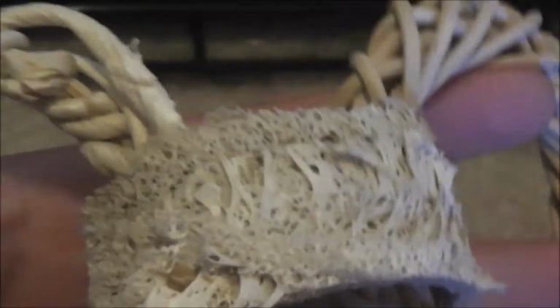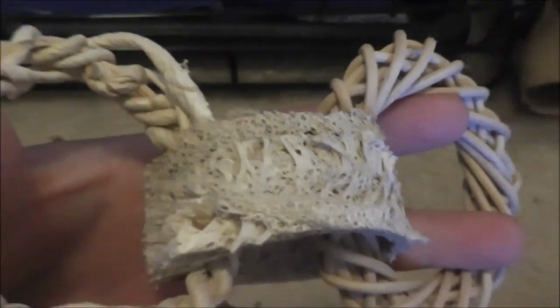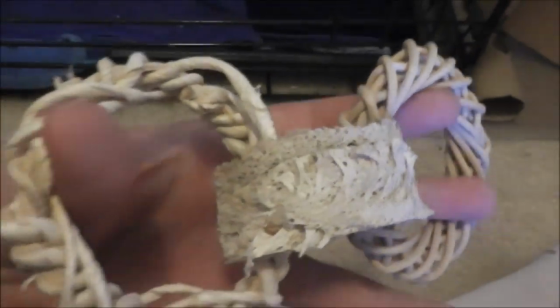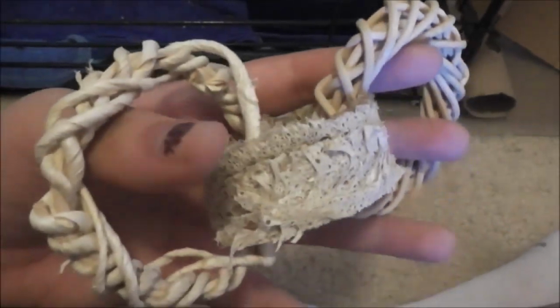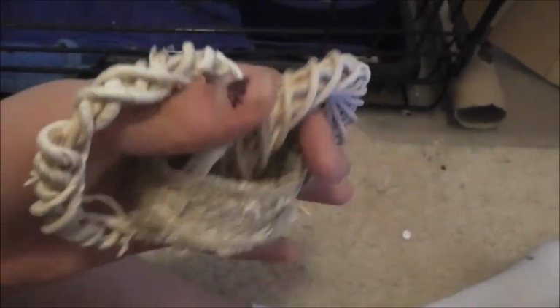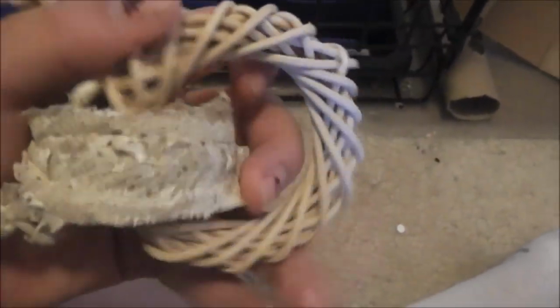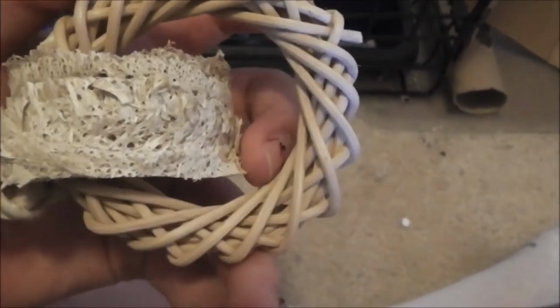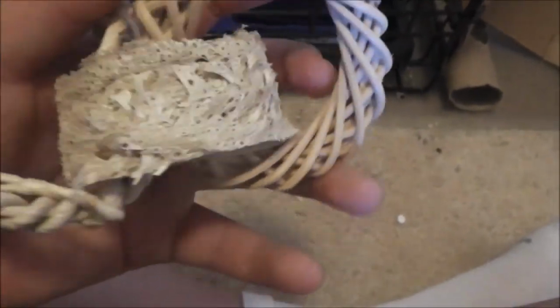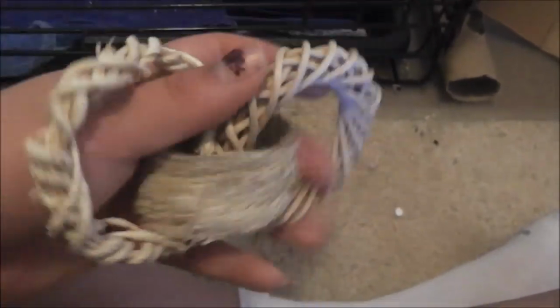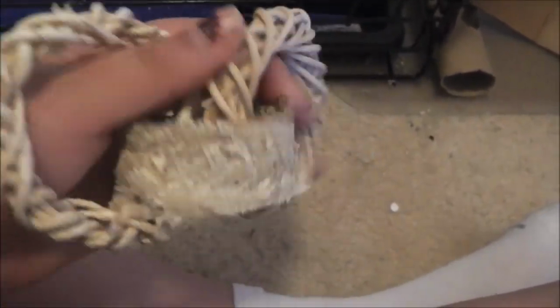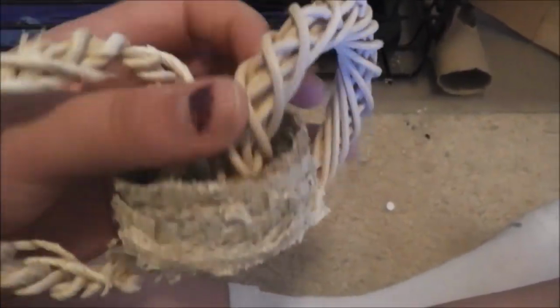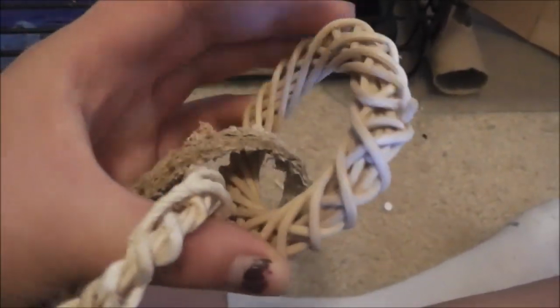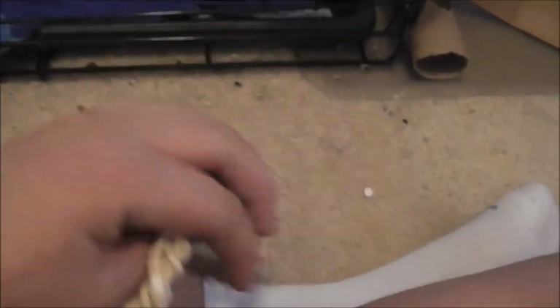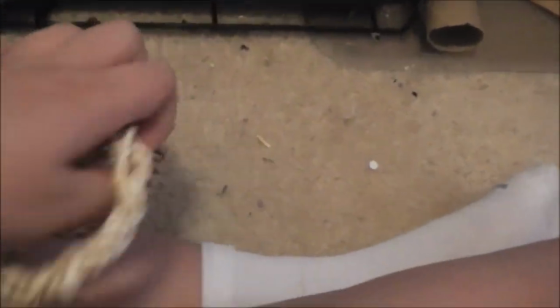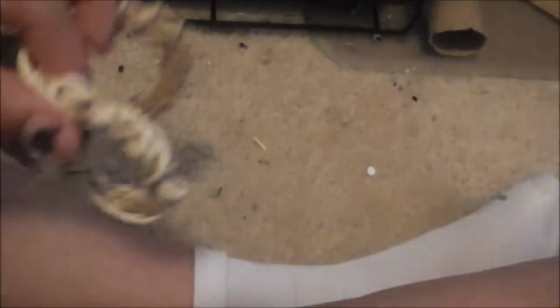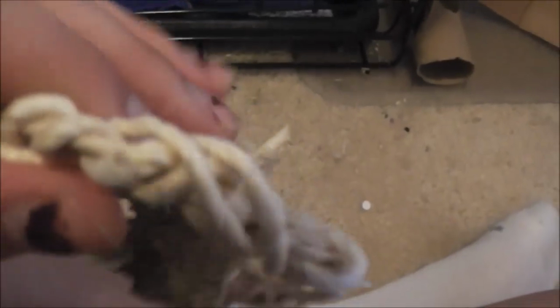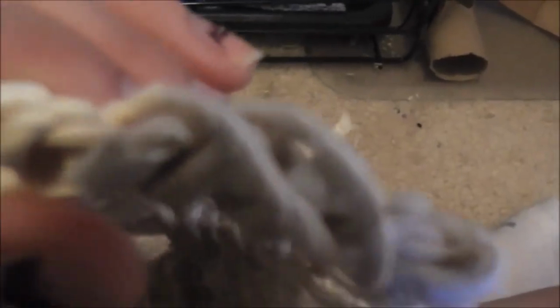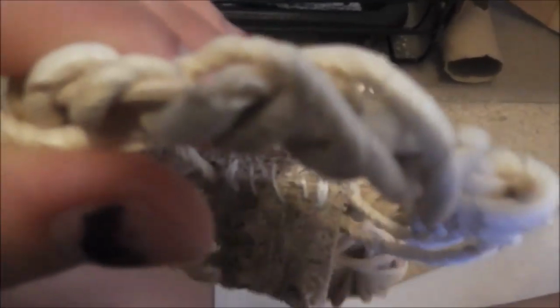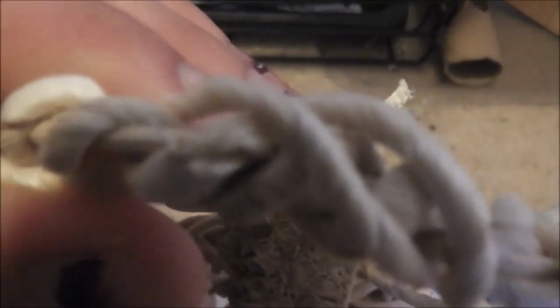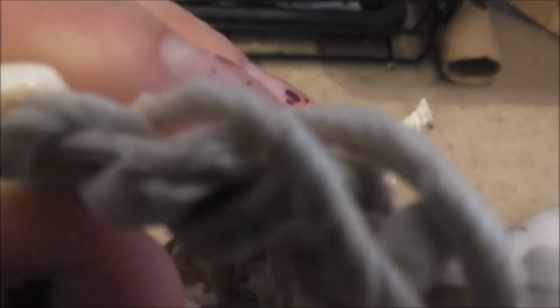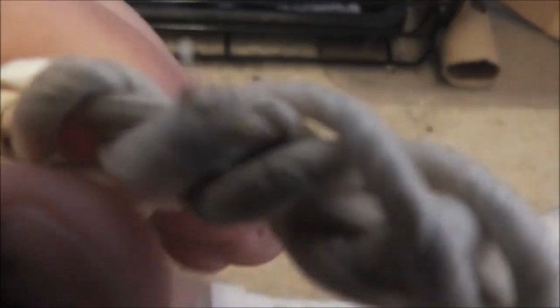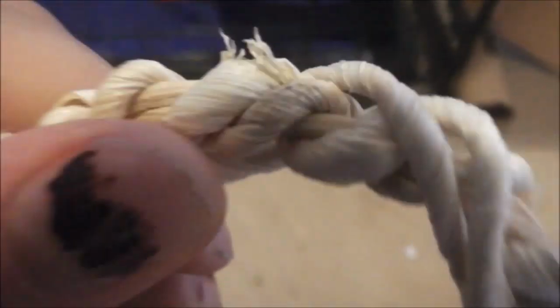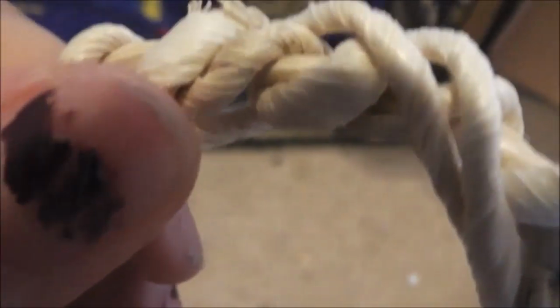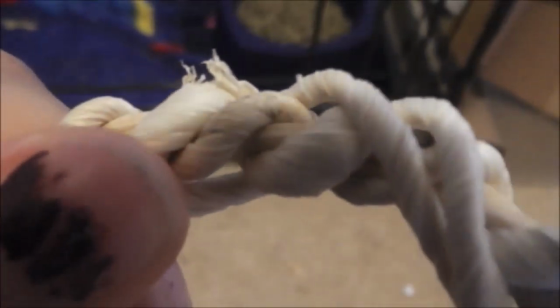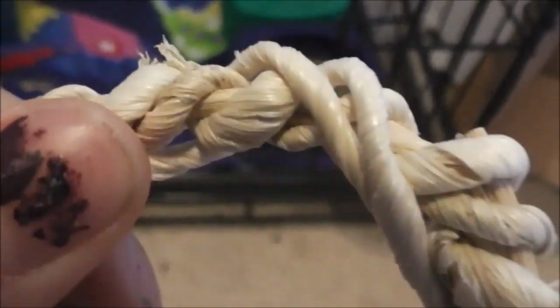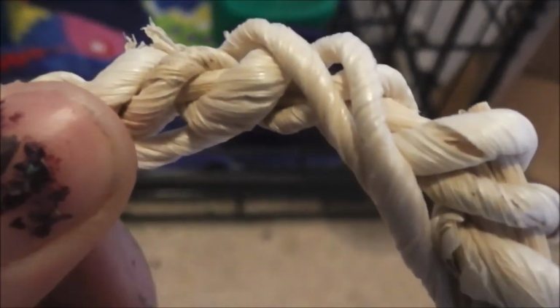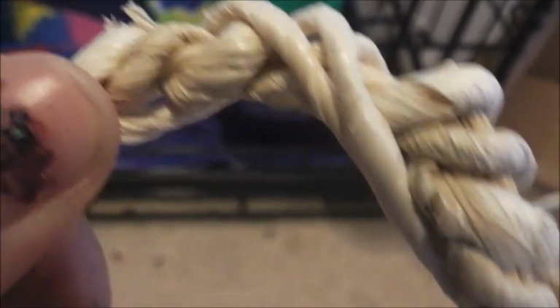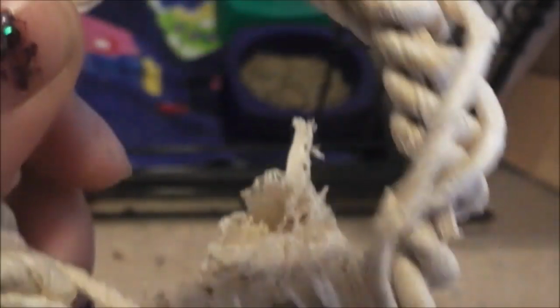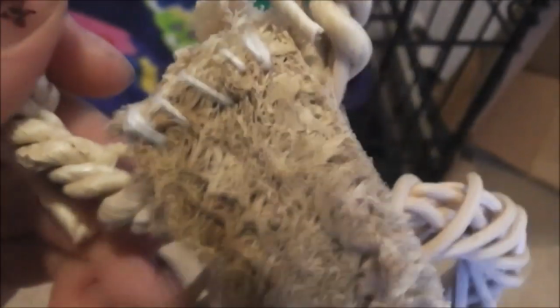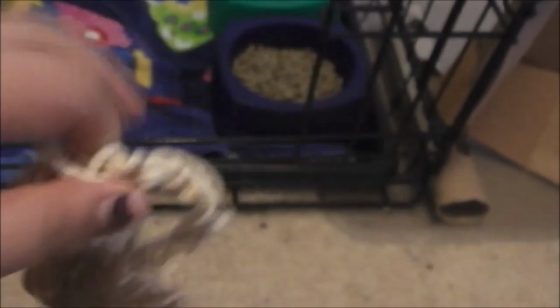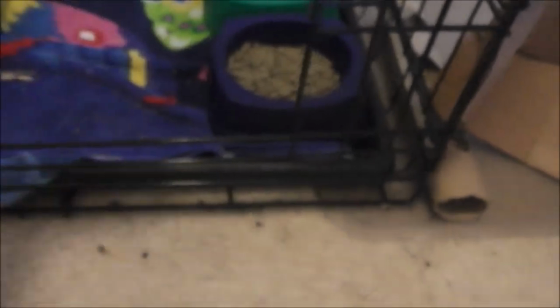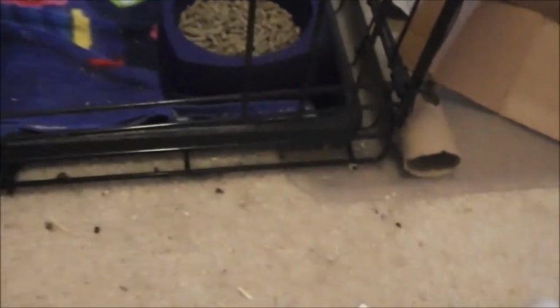This is just a toss ring. She has chew marks on it — it's not on this side though. I believe this is made out of willow. It's something she likes to toss around.